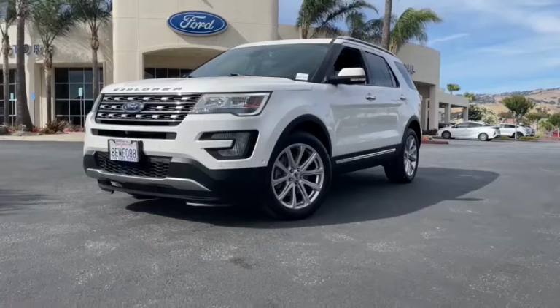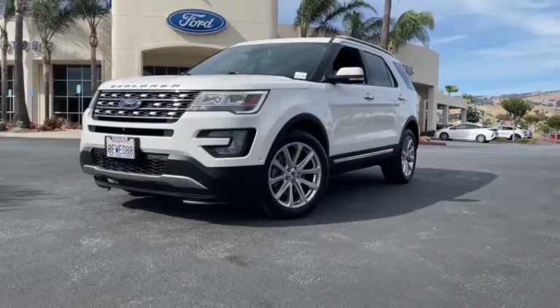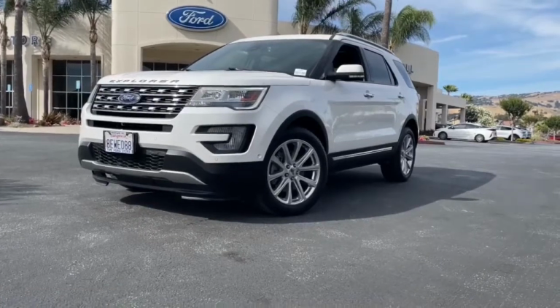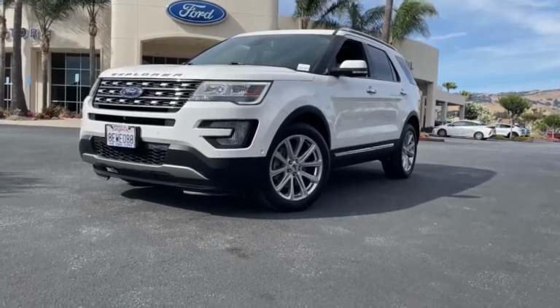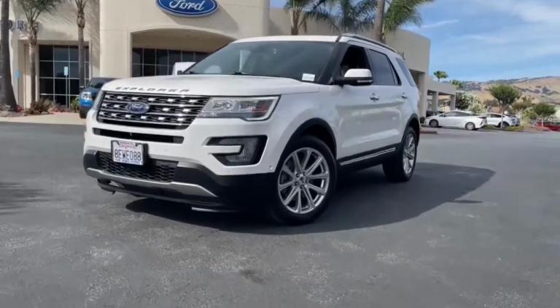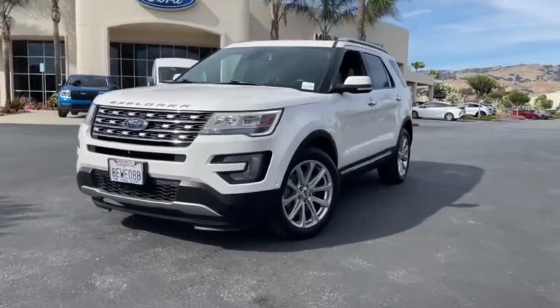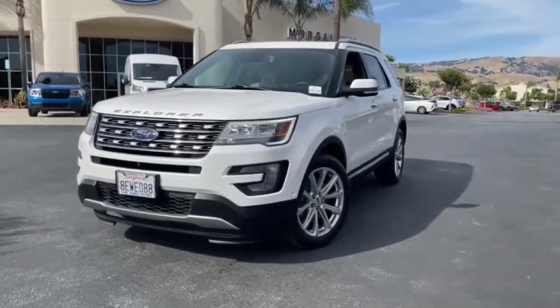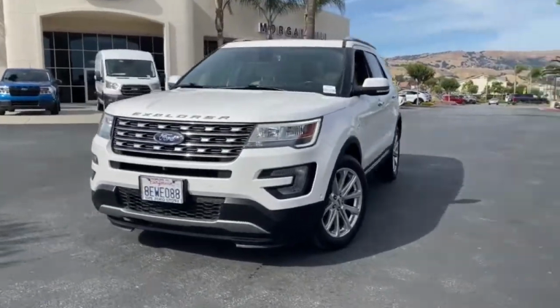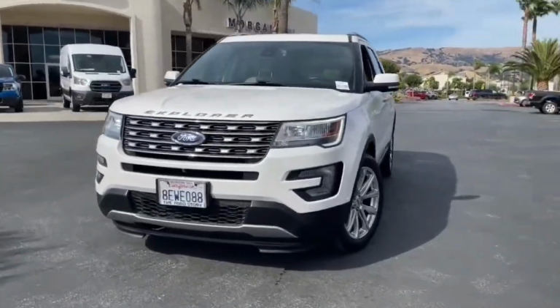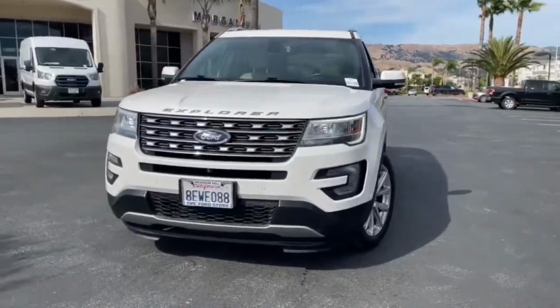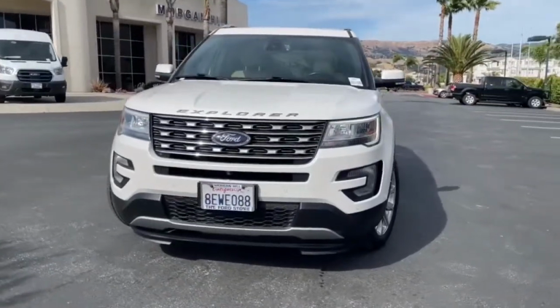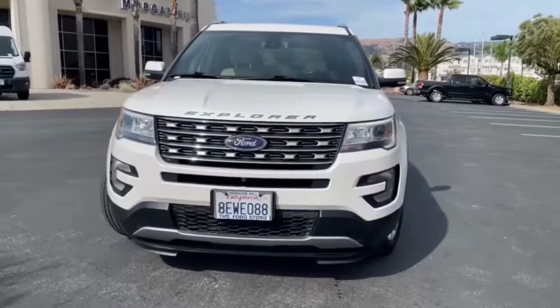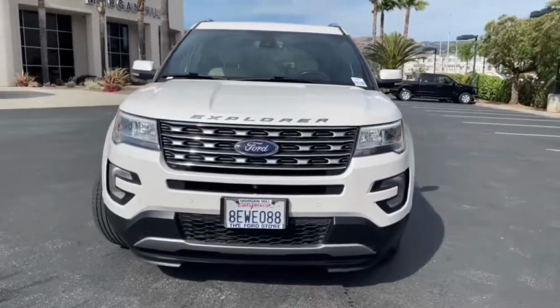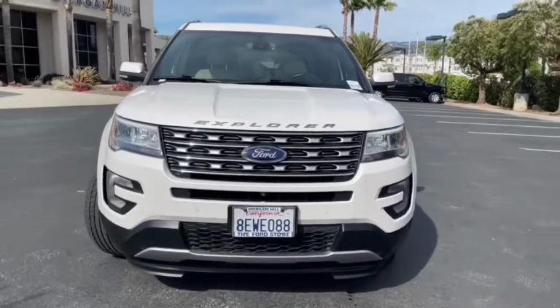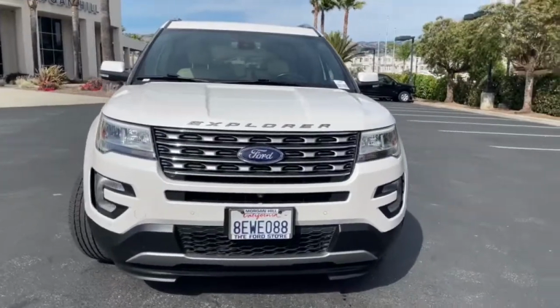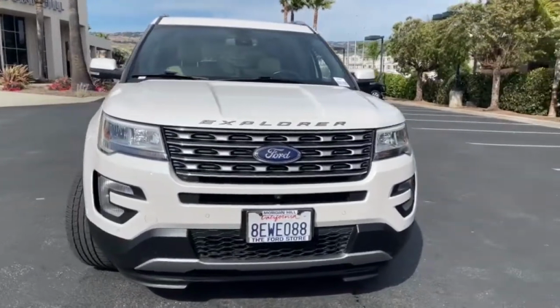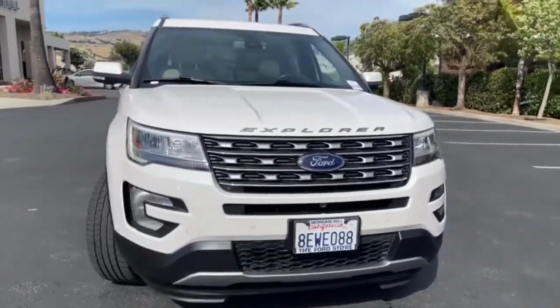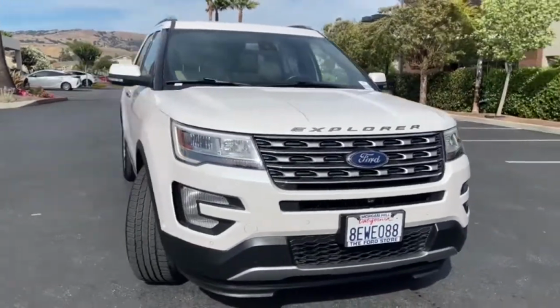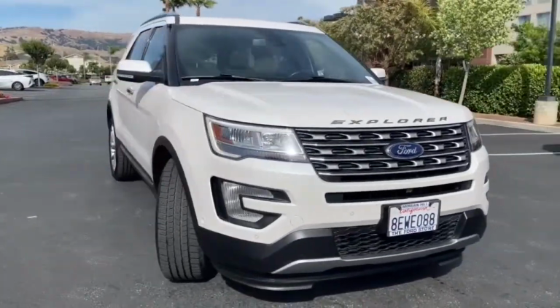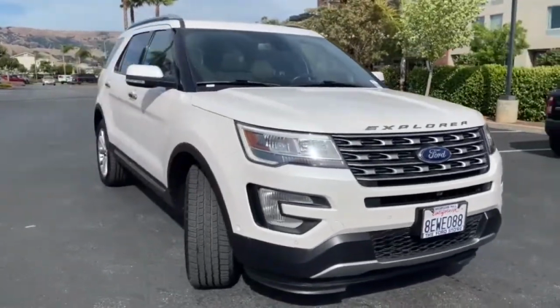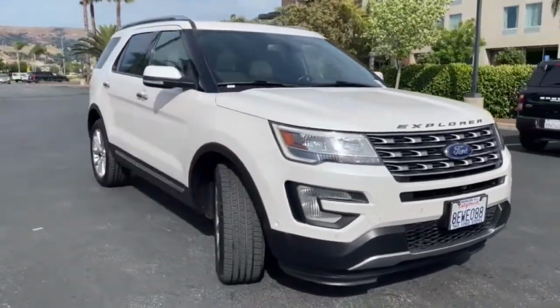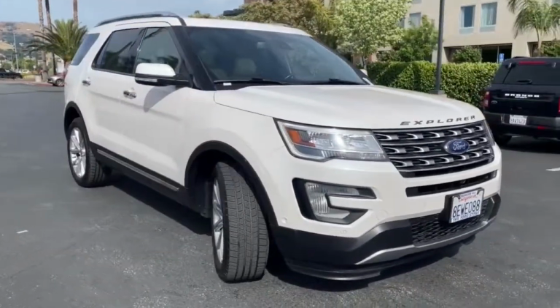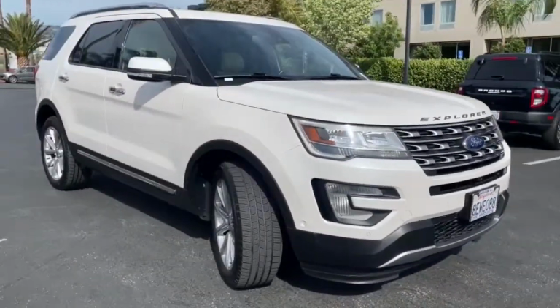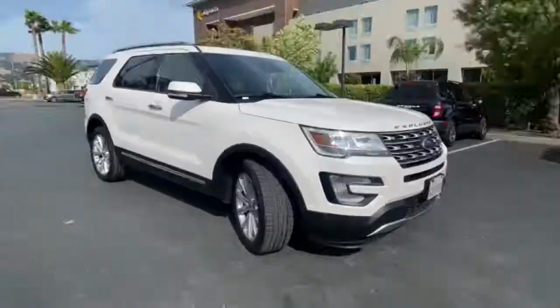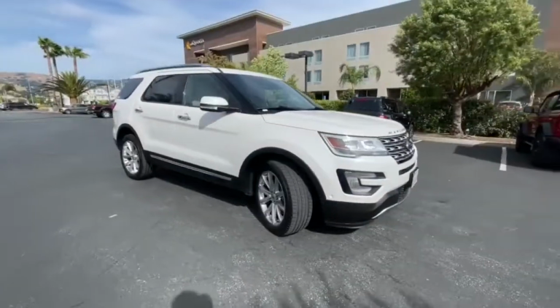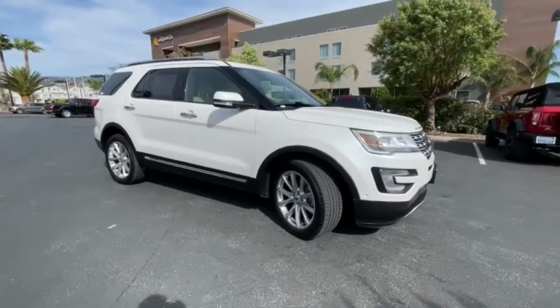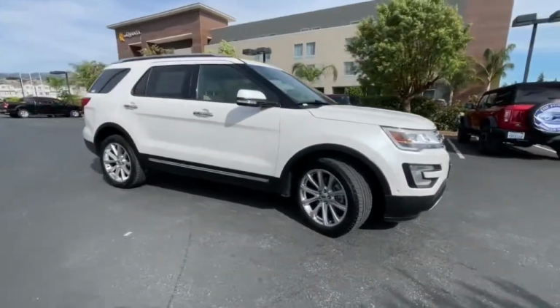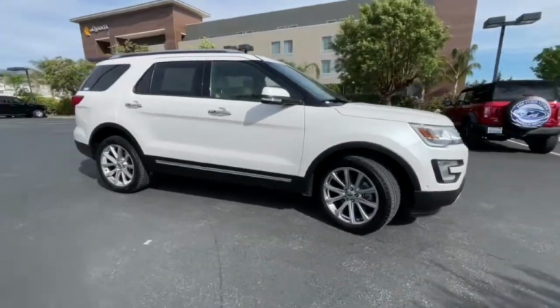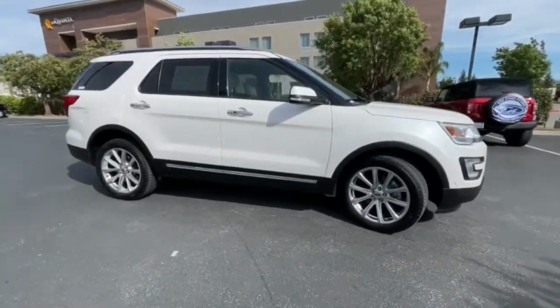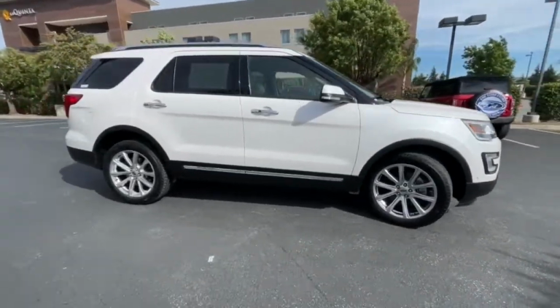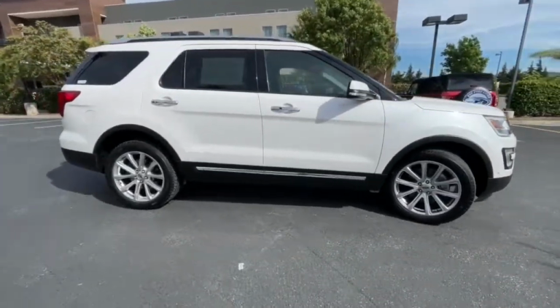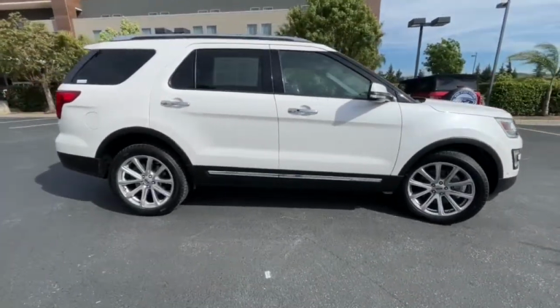Hop into the 2017 Ford Explorer. This vehicle still has fewer than 60,000 miles on the clock, so it won't last long. Take on every project with confidence in this spacious, versatile Explorer.